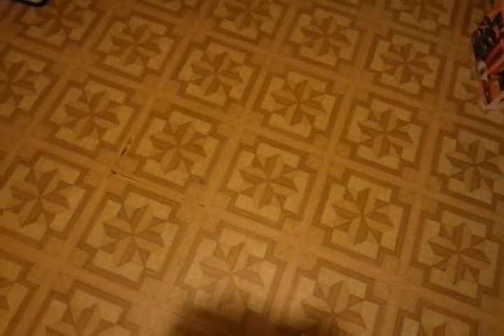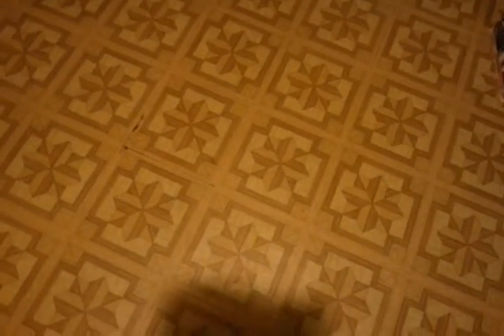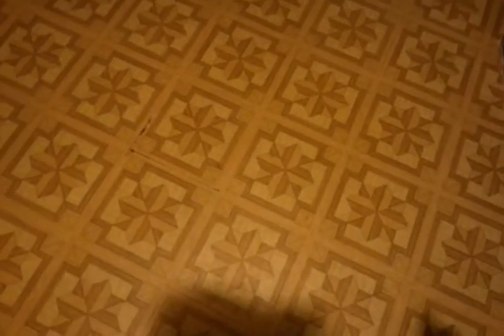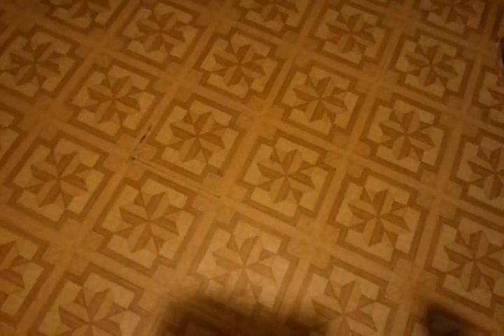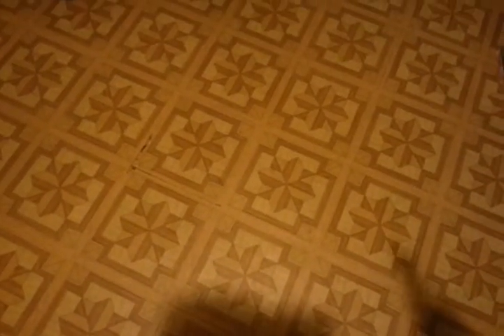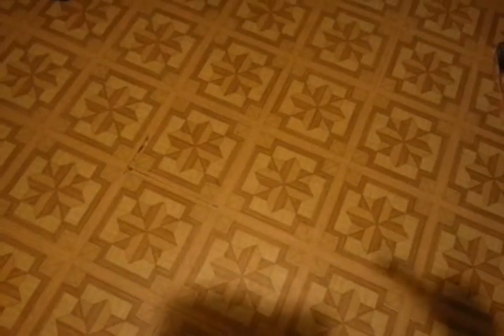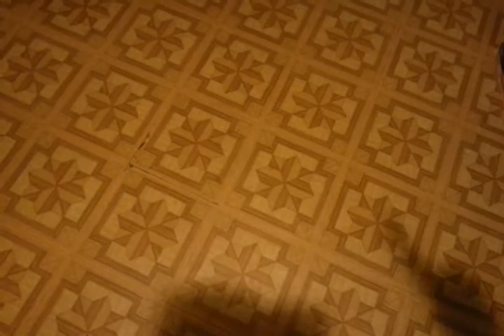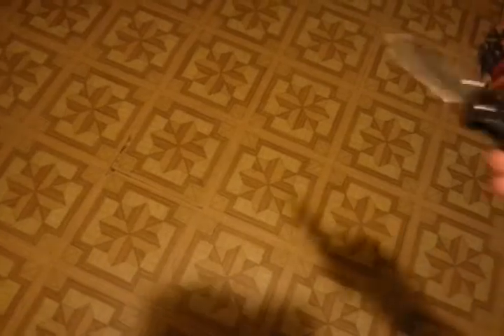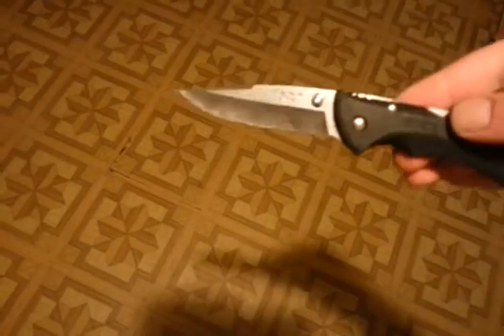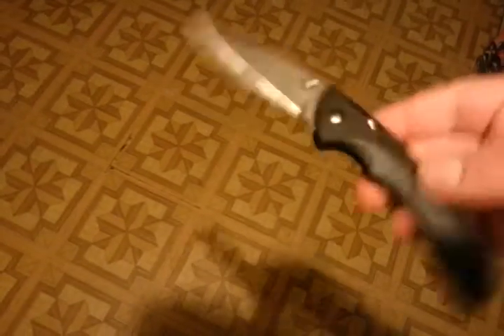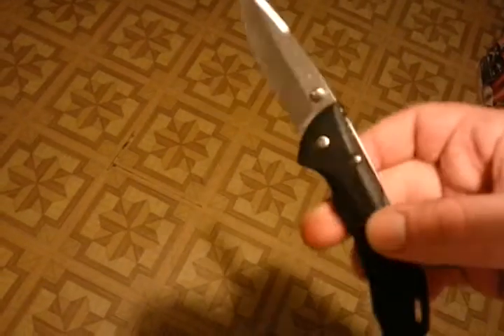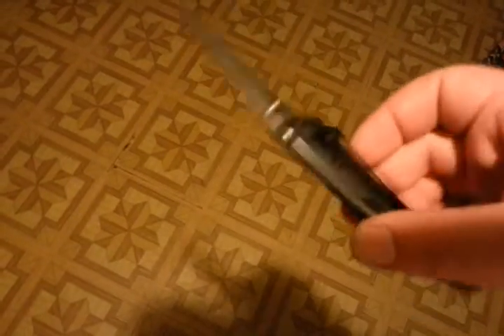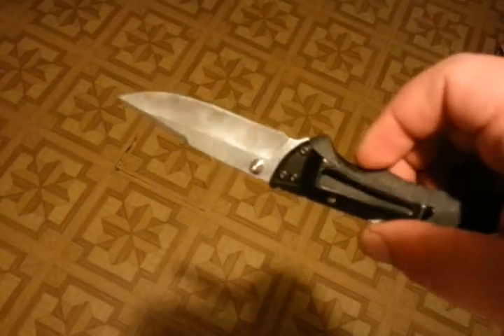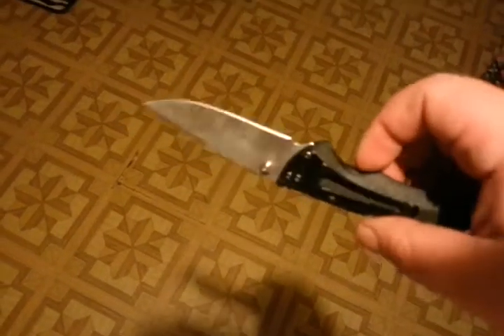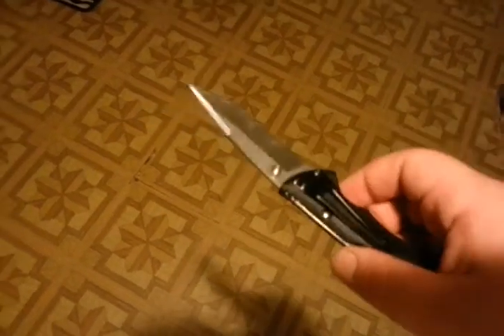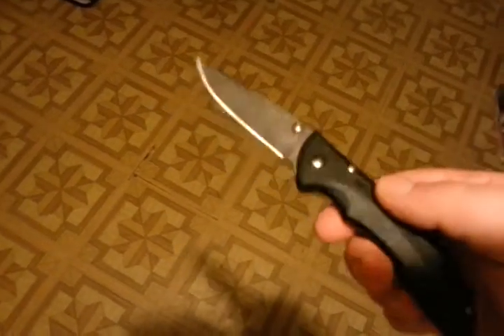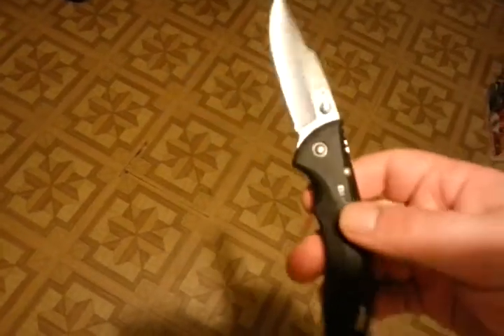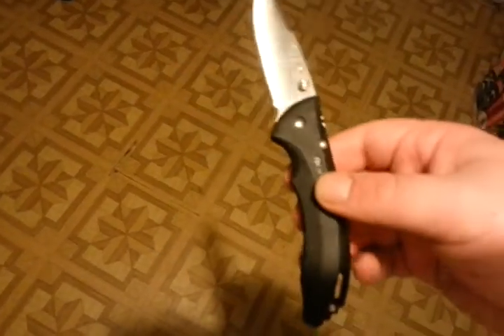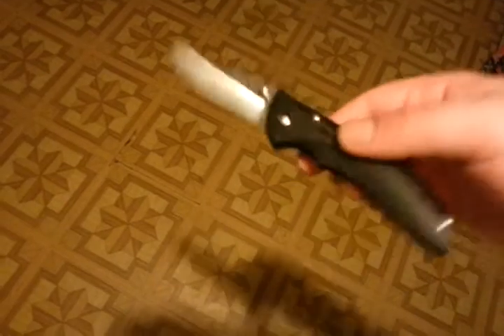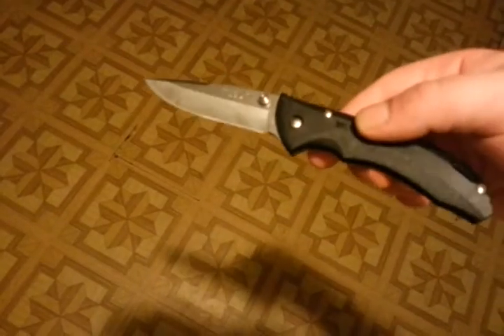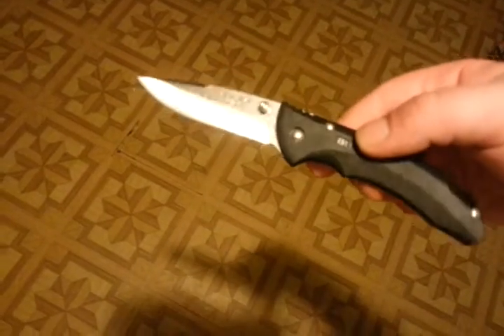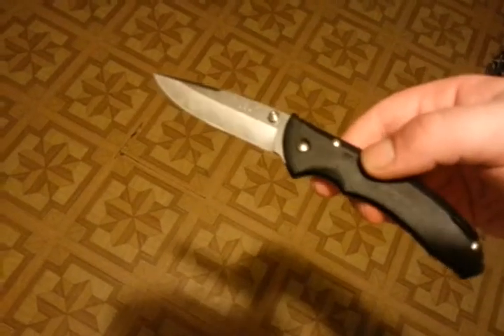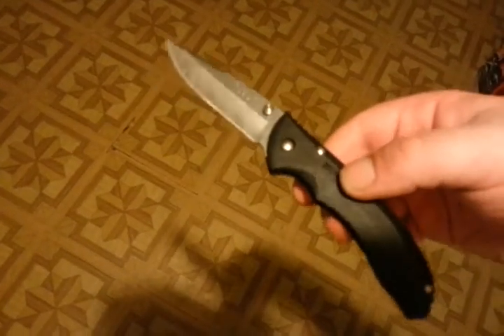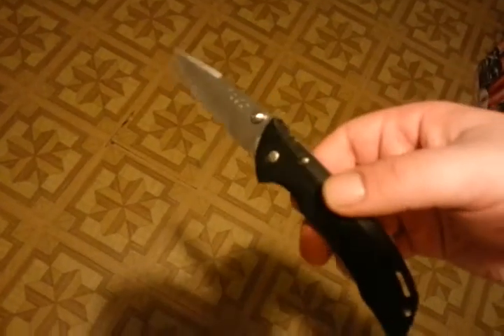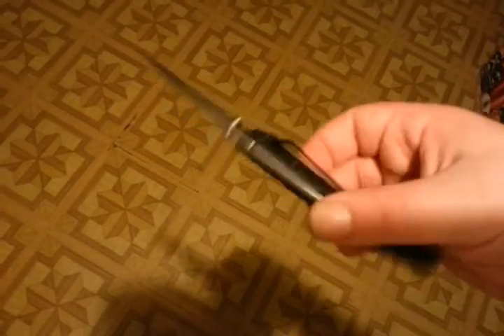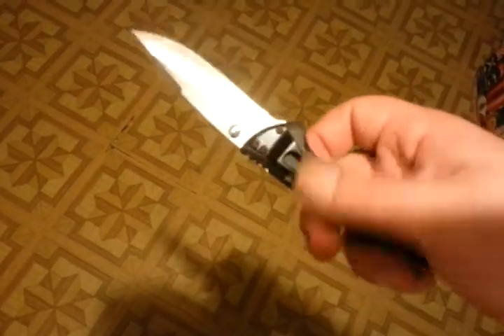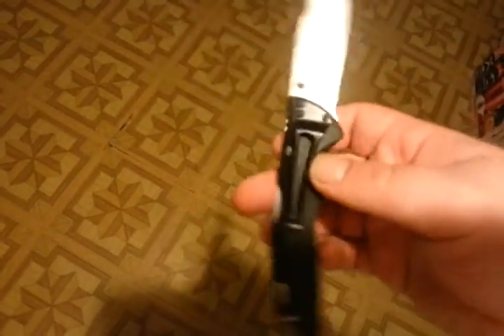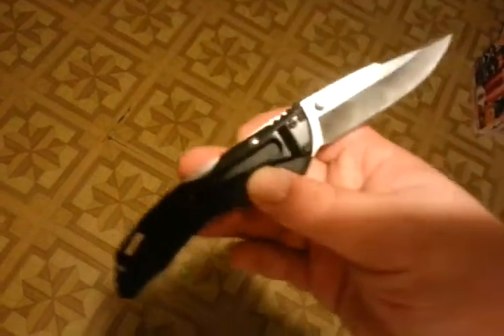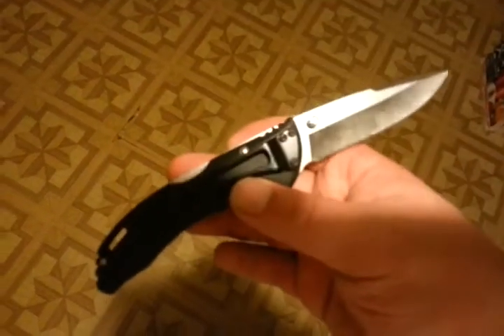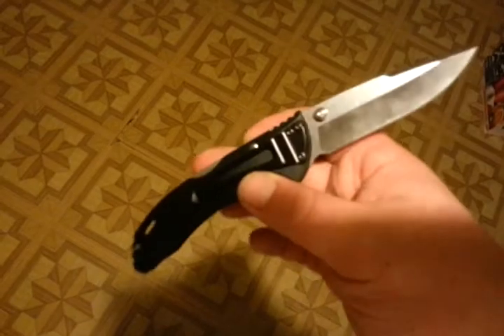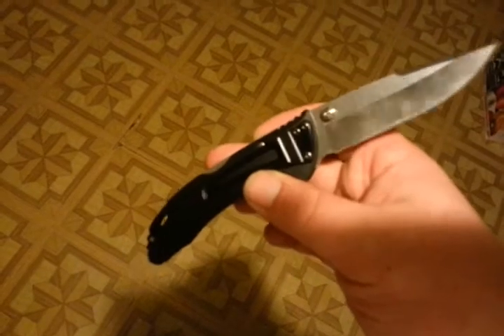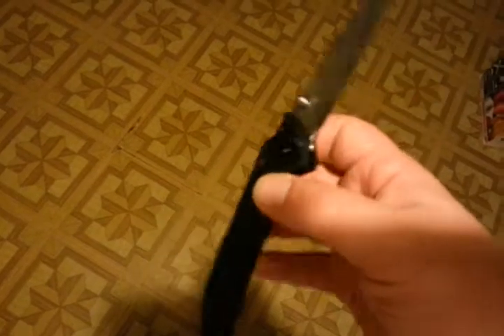I just want to come in here and do a before video of this Buck Bantam that I'm going to customize. I'm going to start it probably tonight. I probably won't put up a video of the finished product tonight.